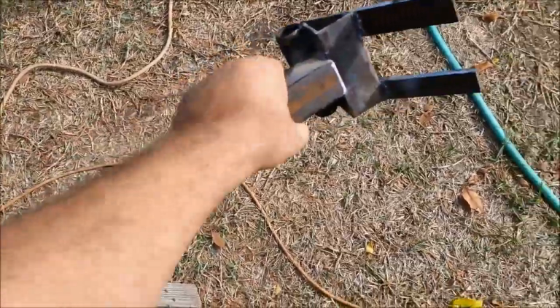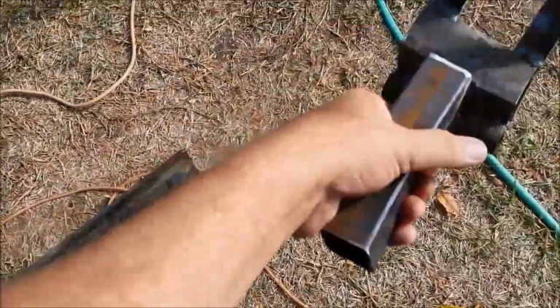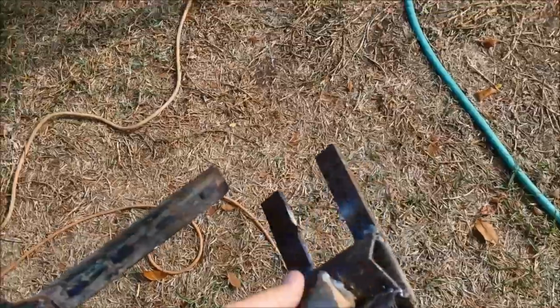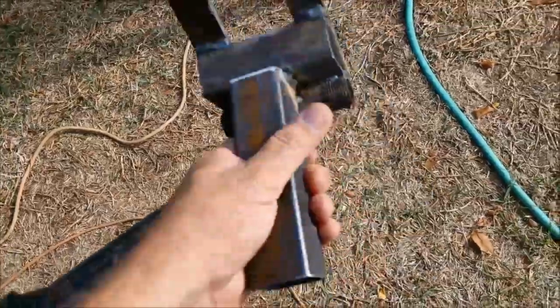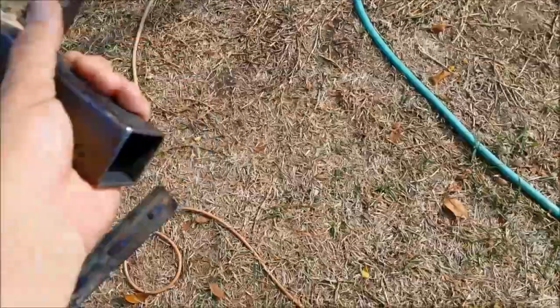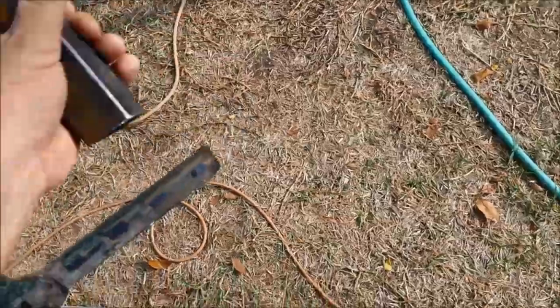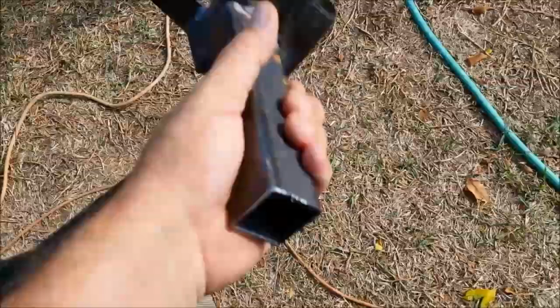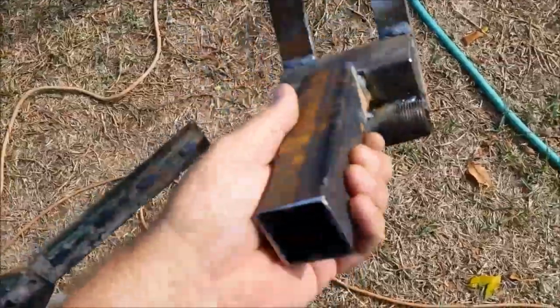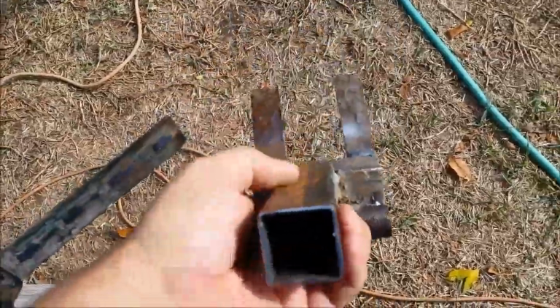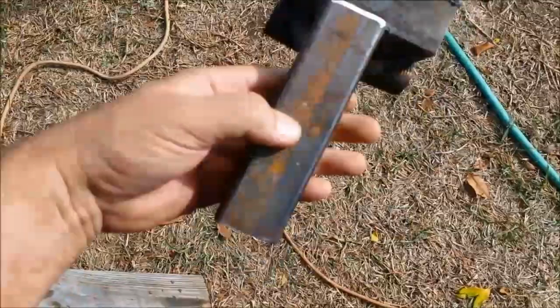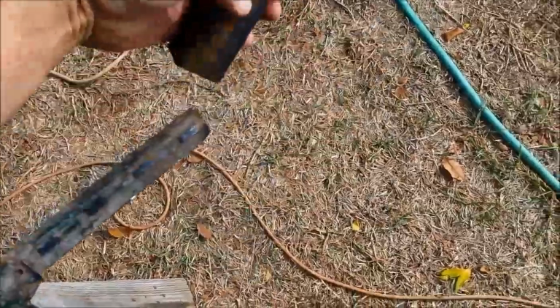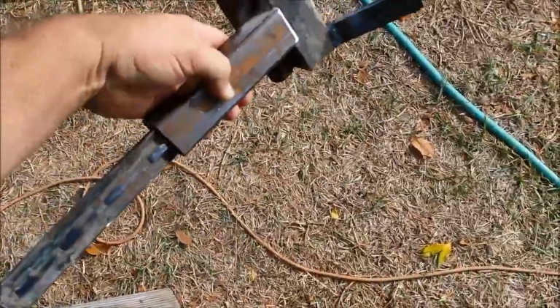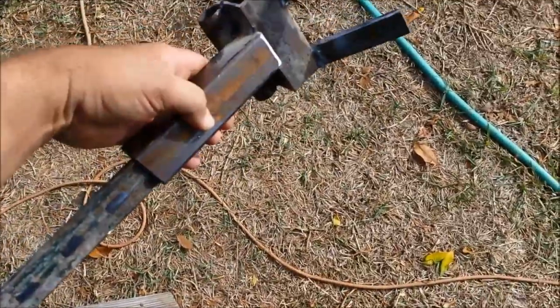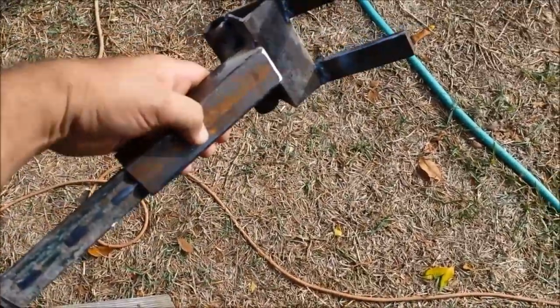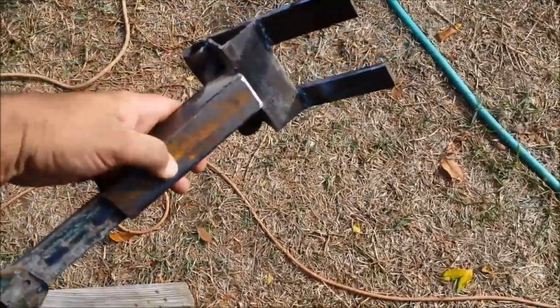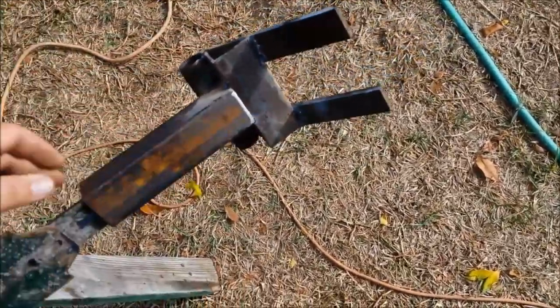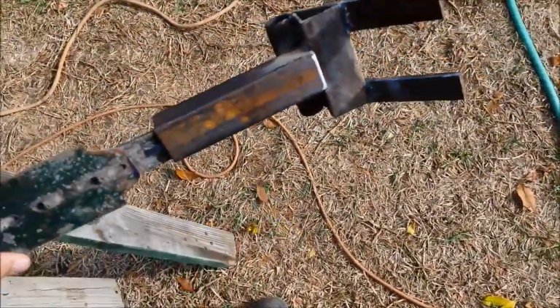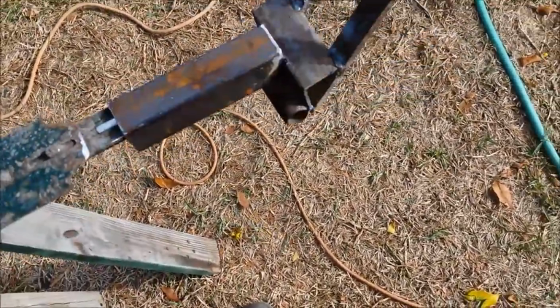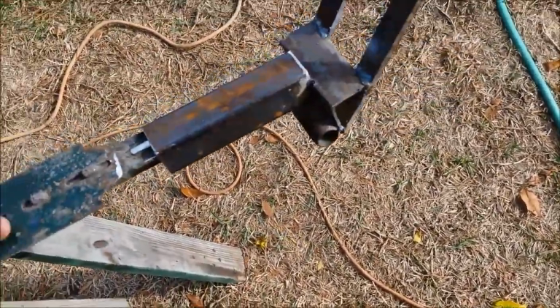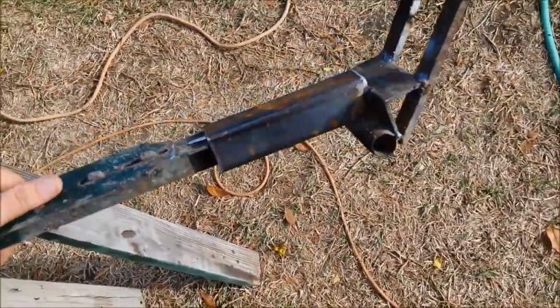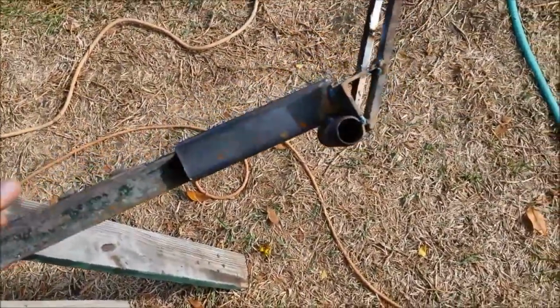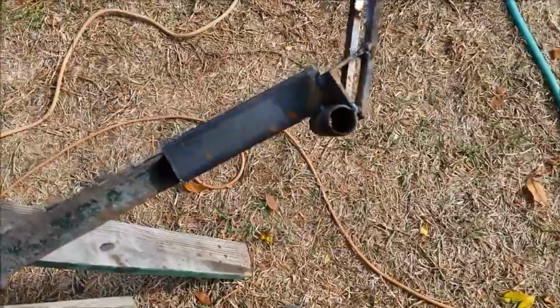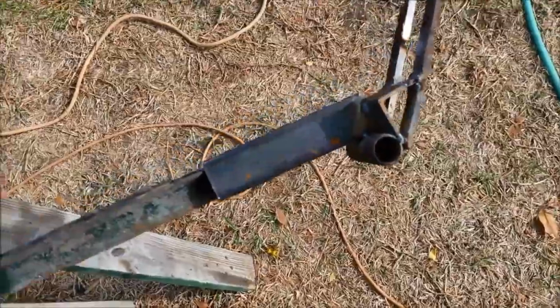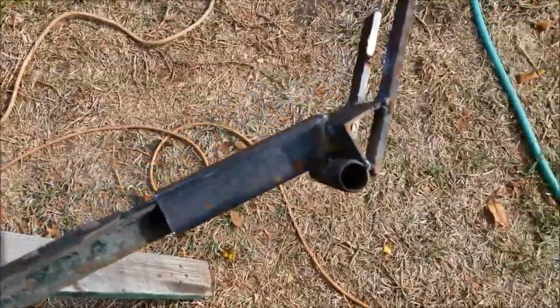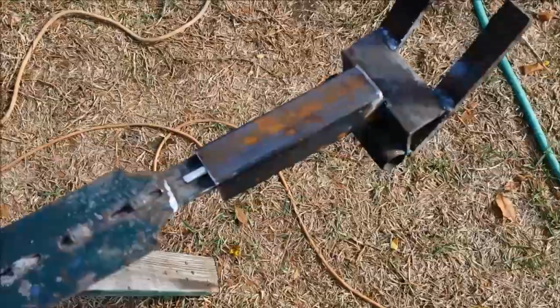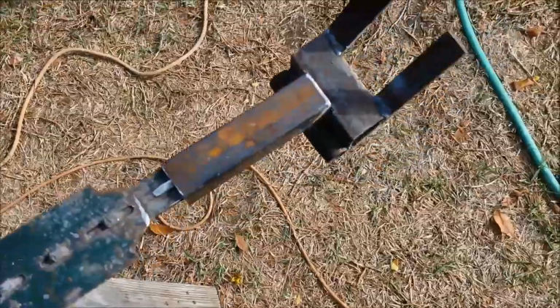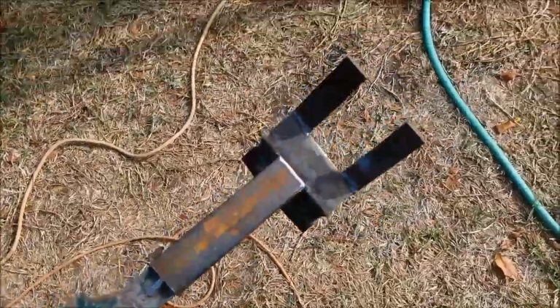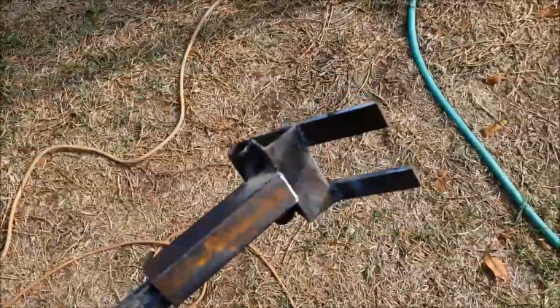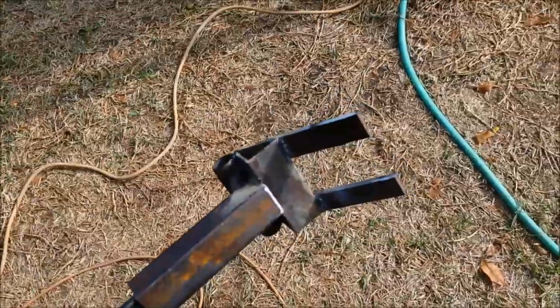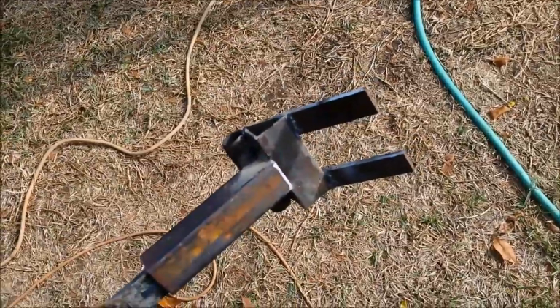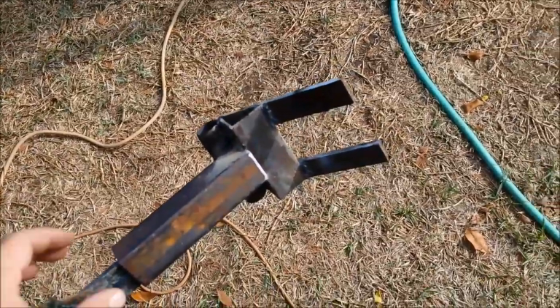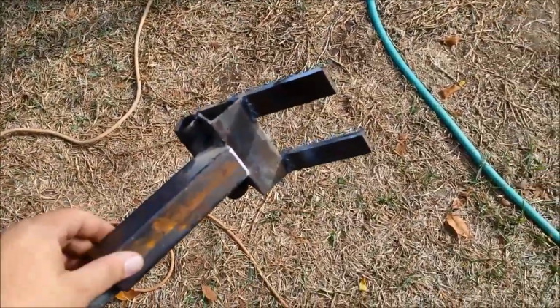I used a T-post — I didn't have any pipe or anything long like that, so I thought, well, T-post, it's almost like an I-beam, should be pretty strong. Works pretty good. I'm gonna go try it out in a little bit — I got a truckload of pallets, so I'll probably put one of those on here in a minute.